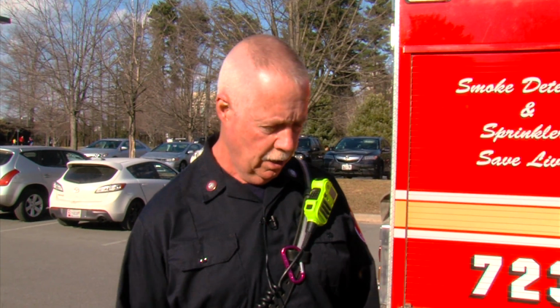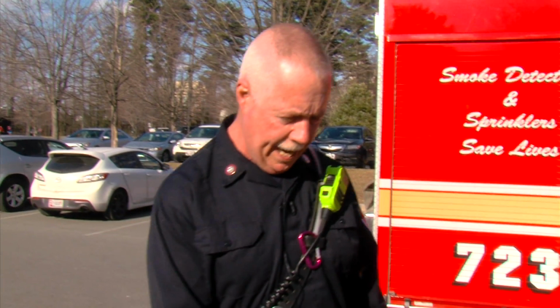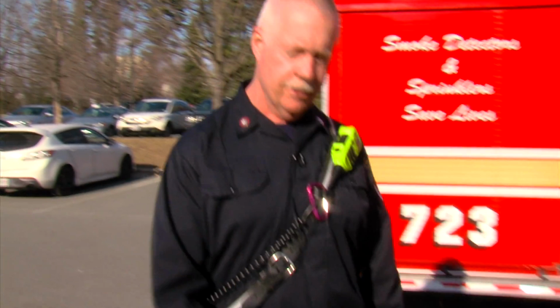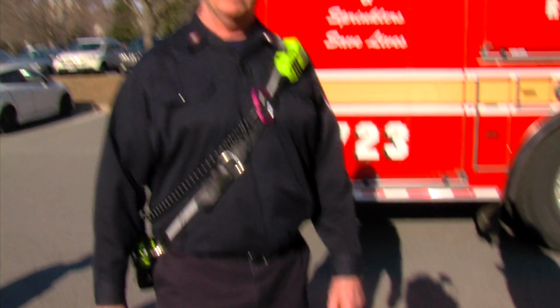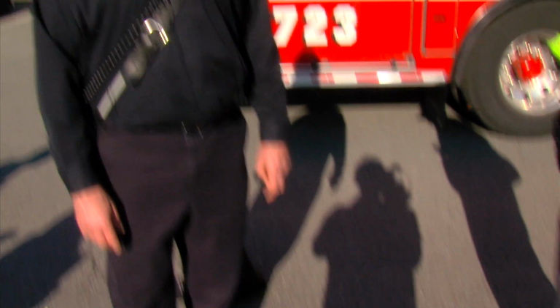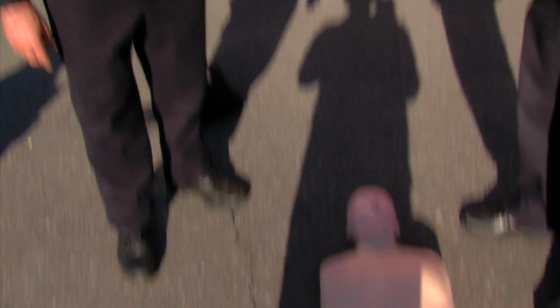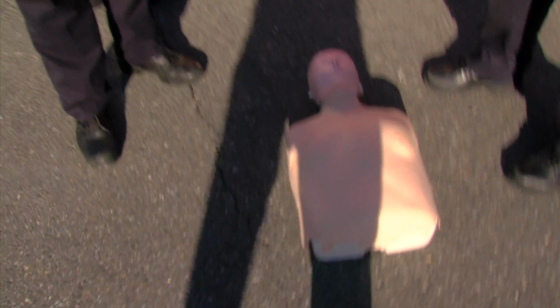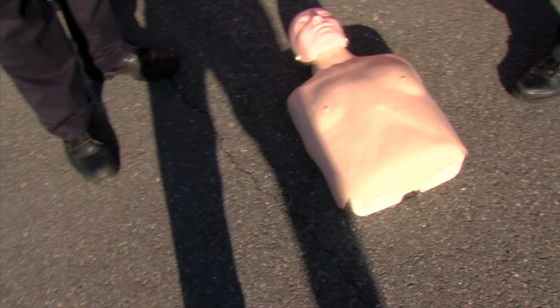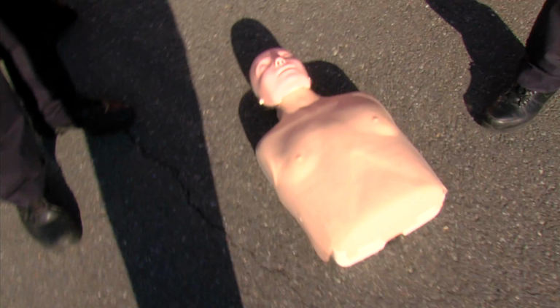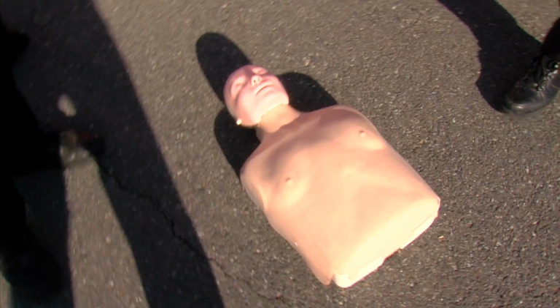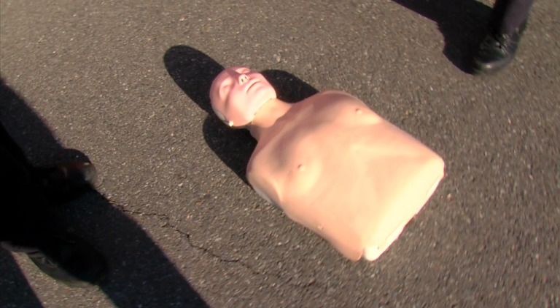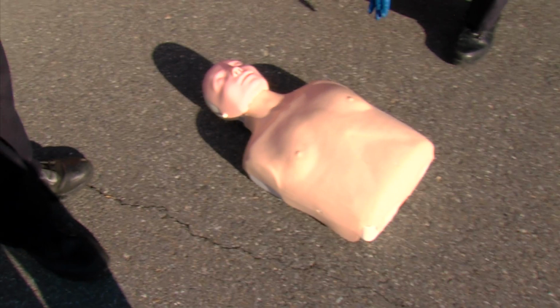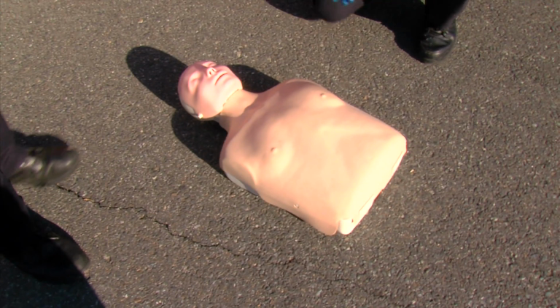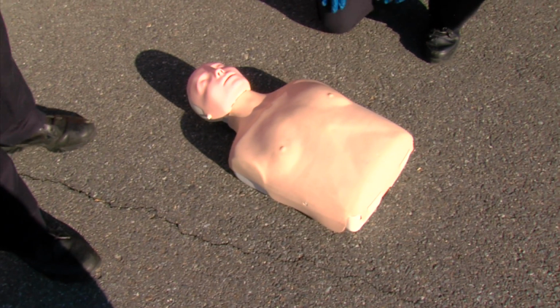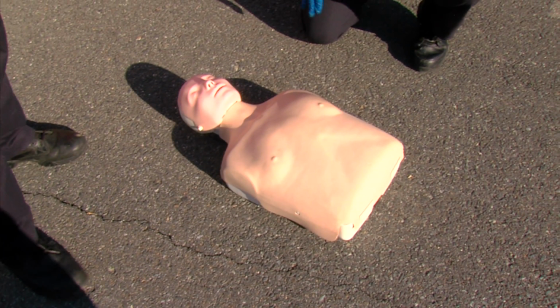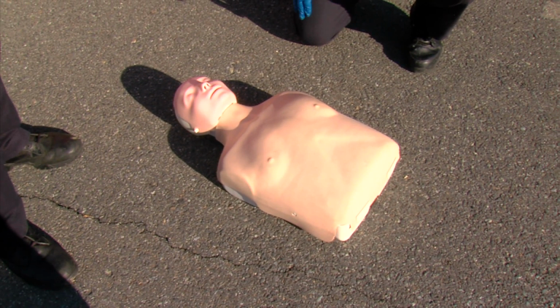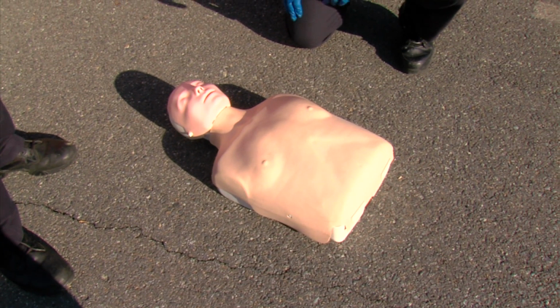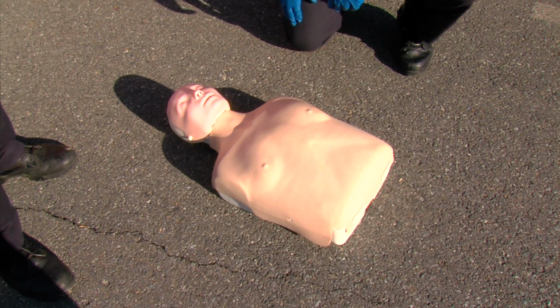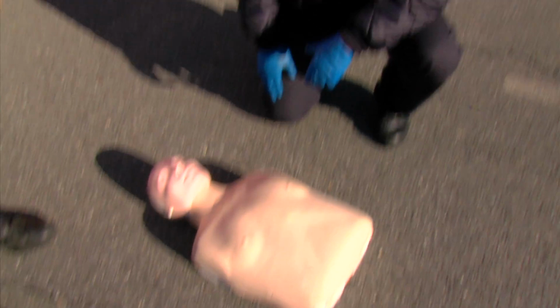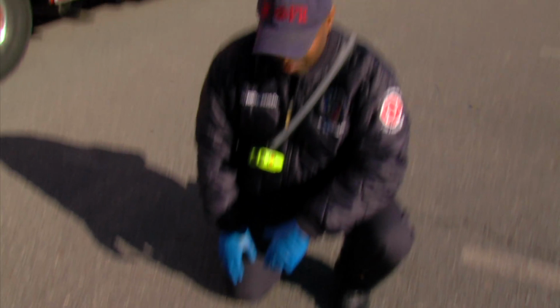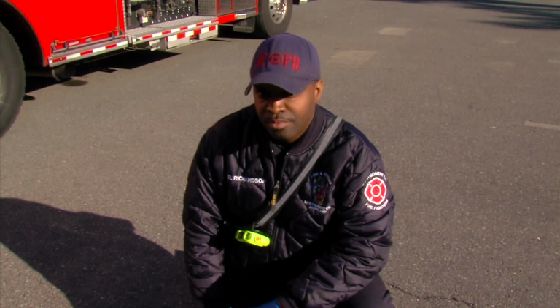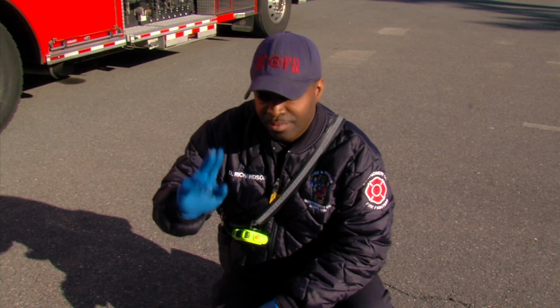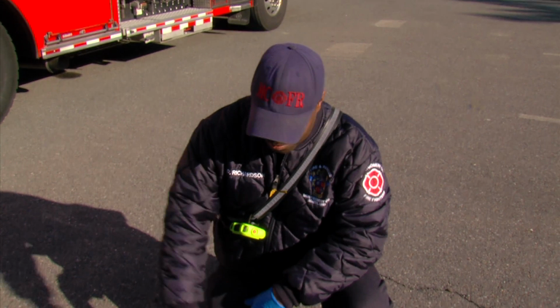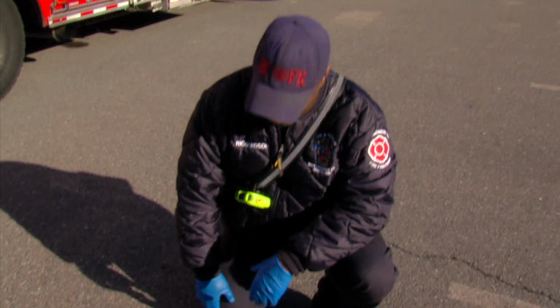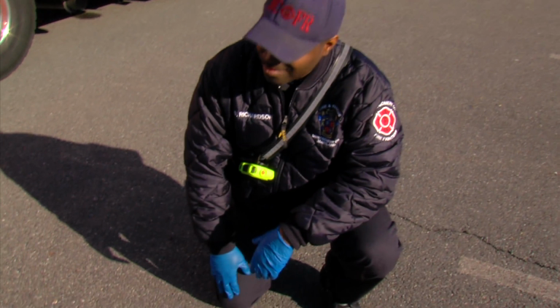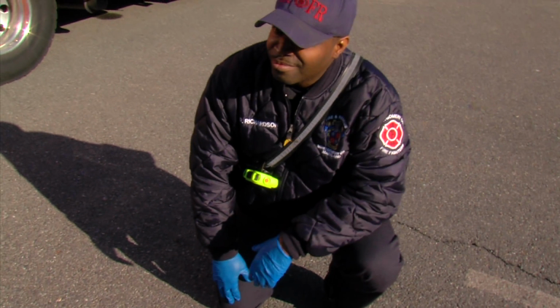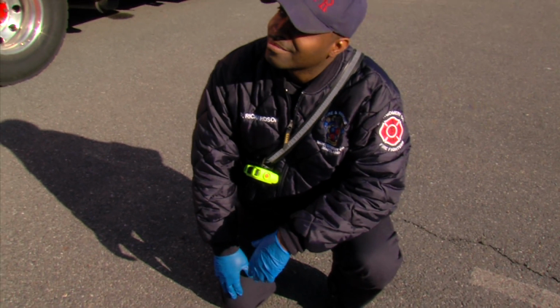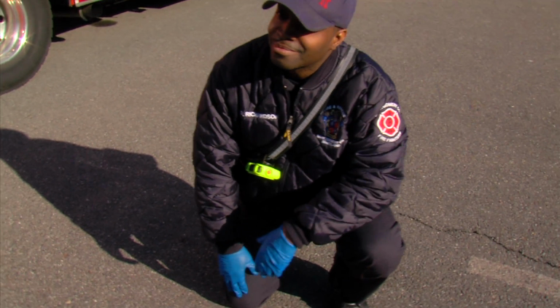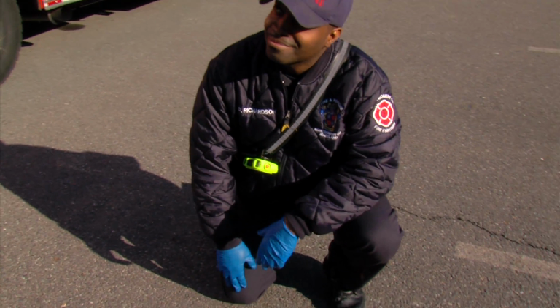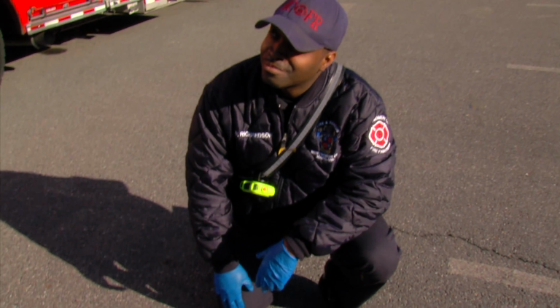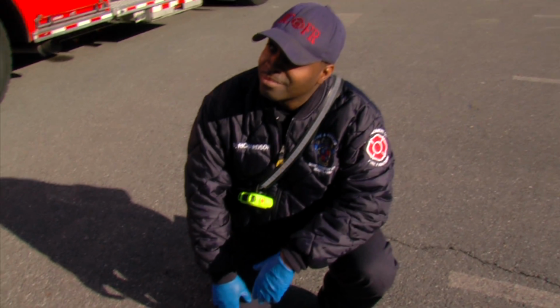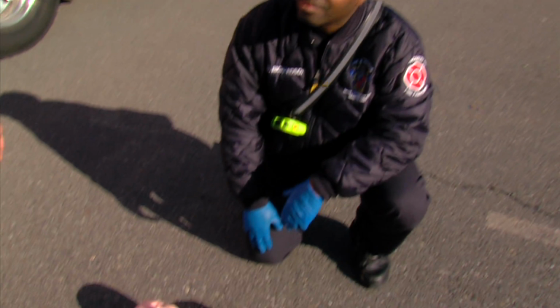What we have here is a CPR mannequin — it's a training mannequin. This is my partner, Firefighter DeAndre Richardson. We're just going to briefly show what to do with someone down in a sudden cardiac event.